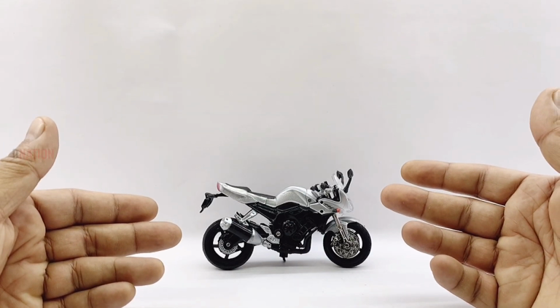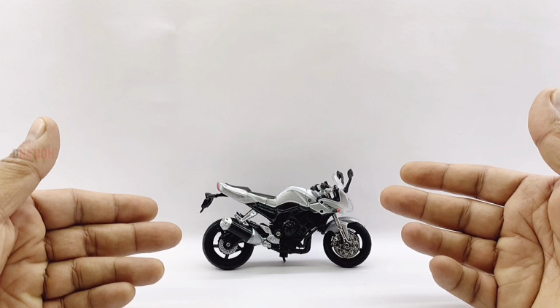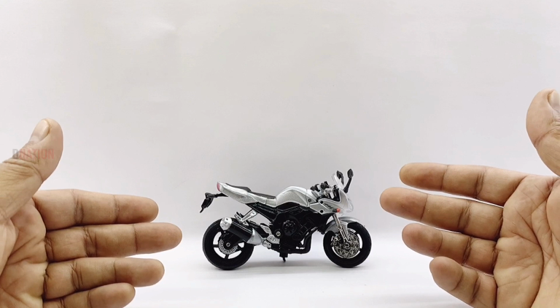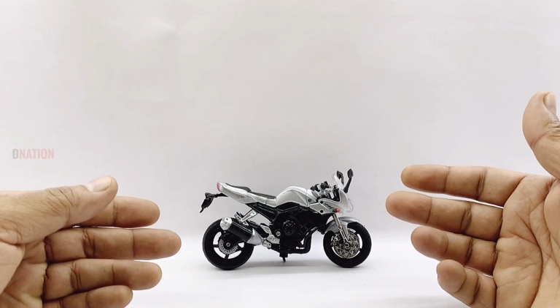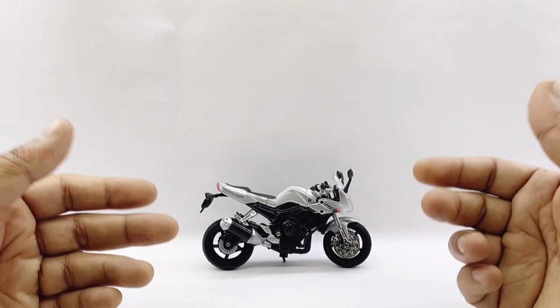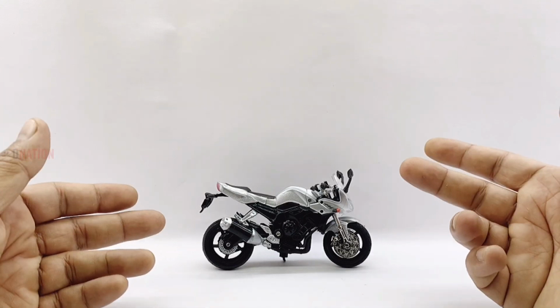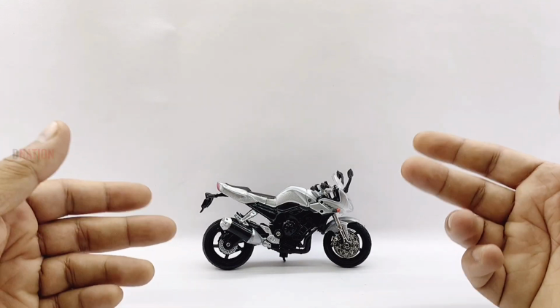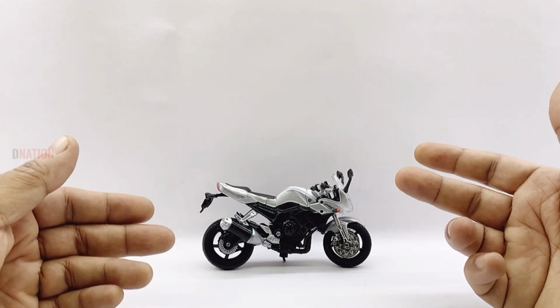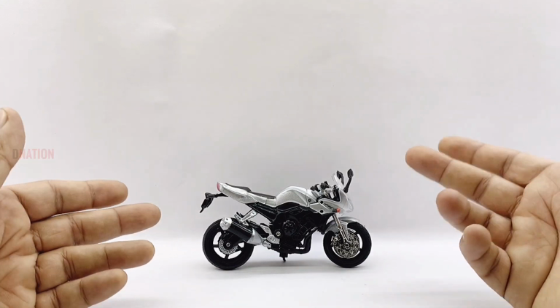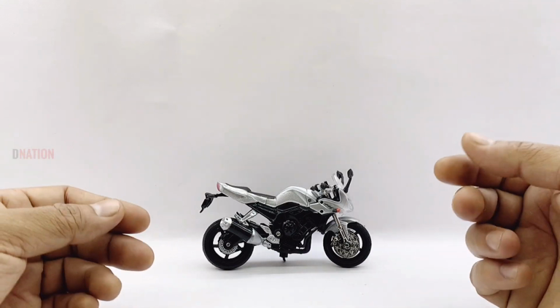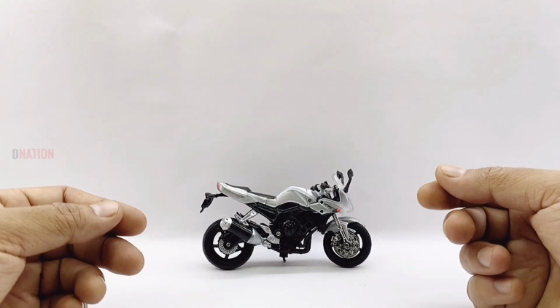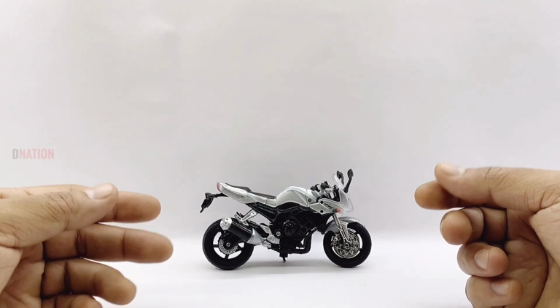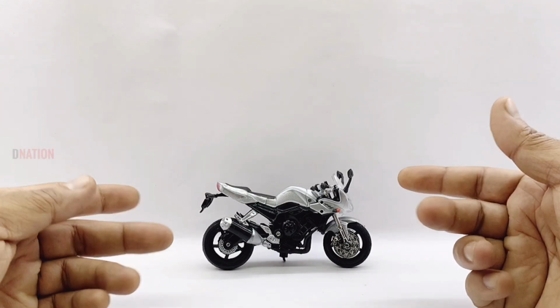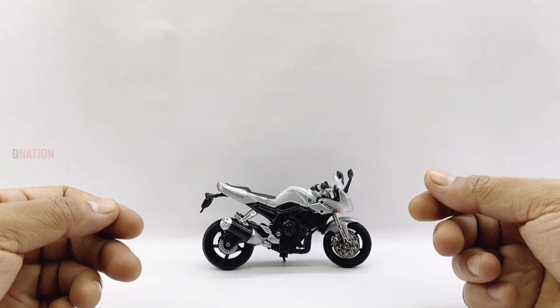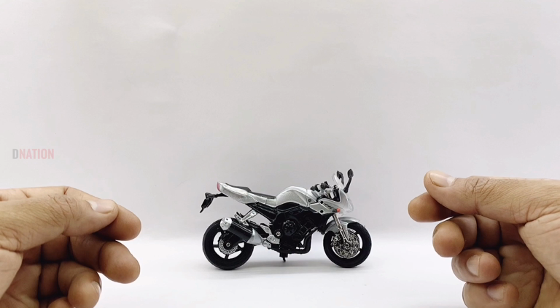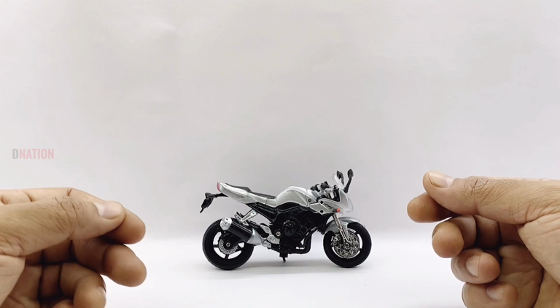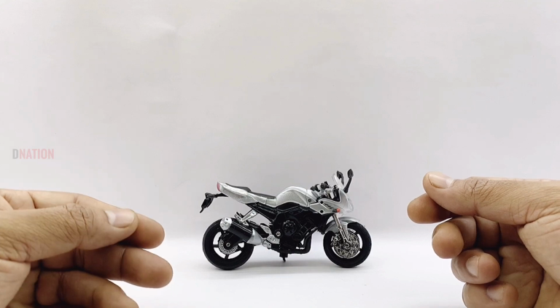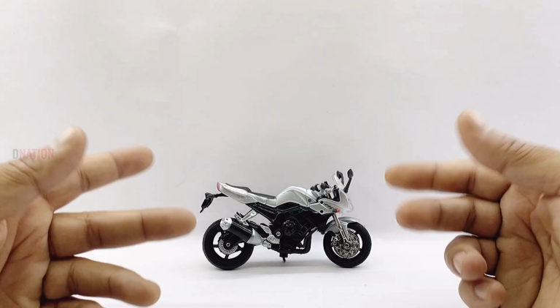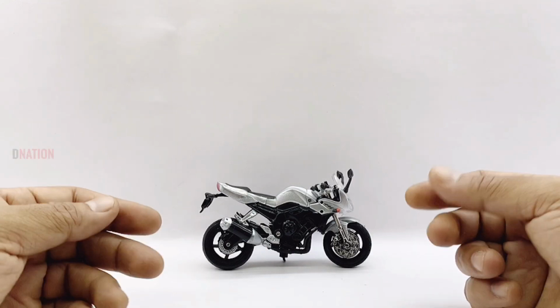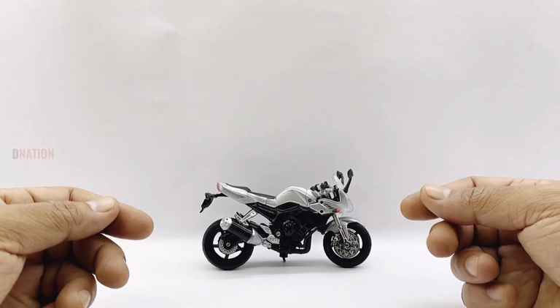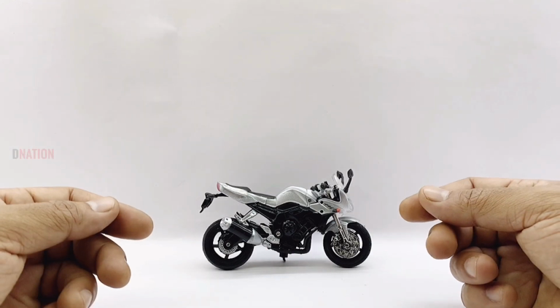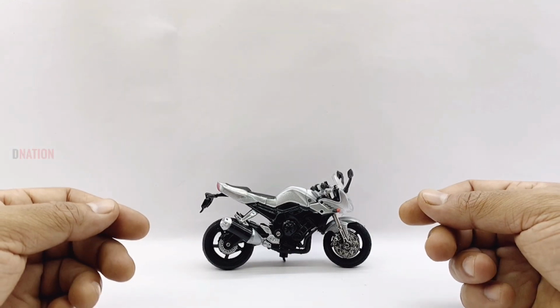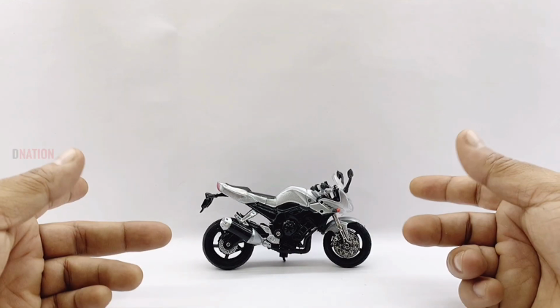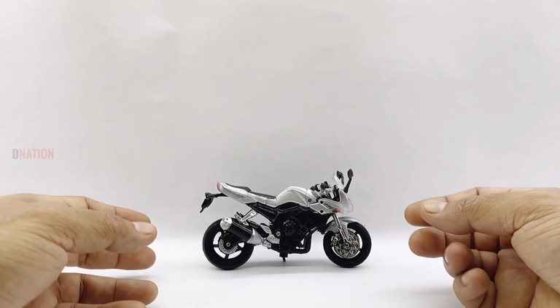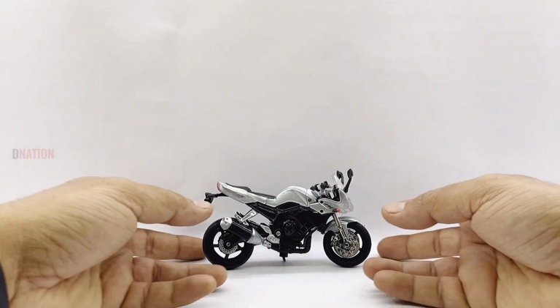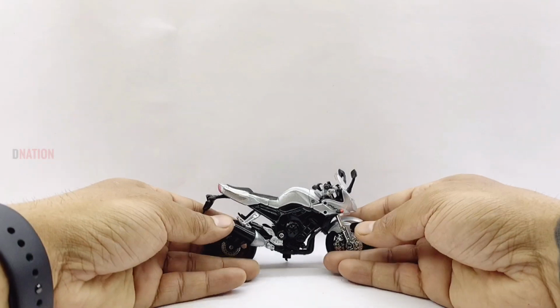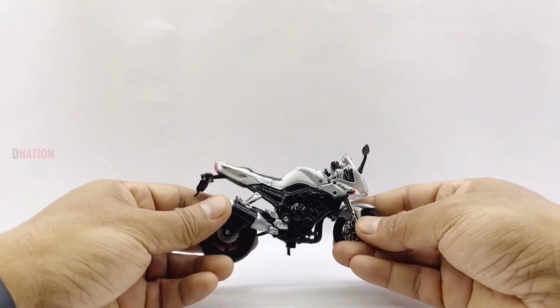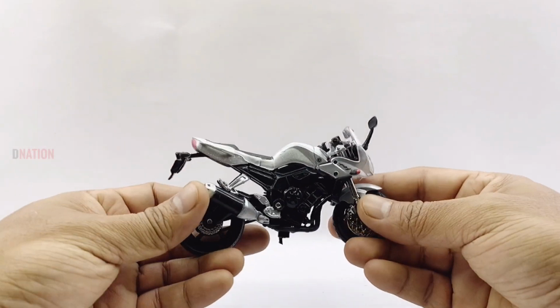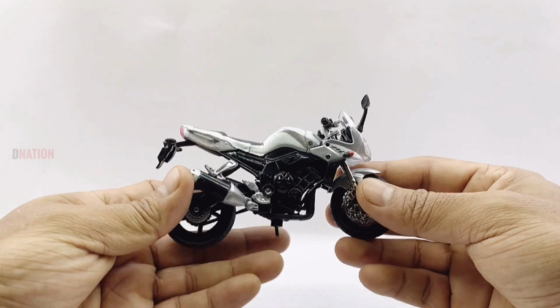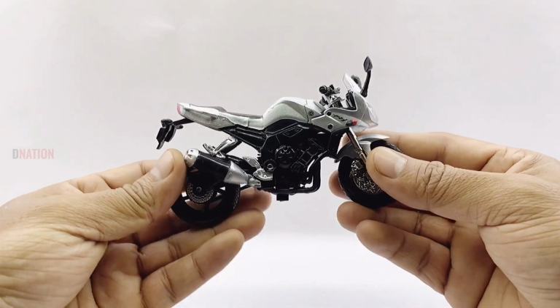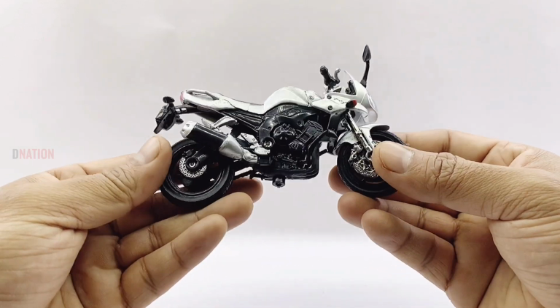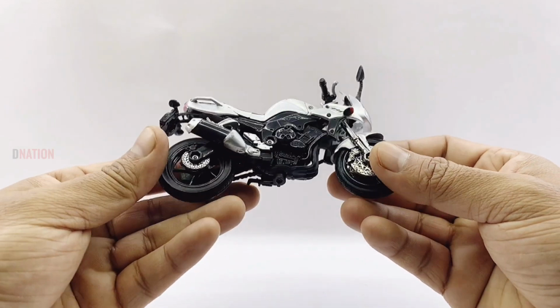Please do let me know in the comments below what your favourite features are regarding this awesome diecast replica. And stay tuned for some fun facts on the Yamaha FZ1 coming up — so let's go ahead and take a look.